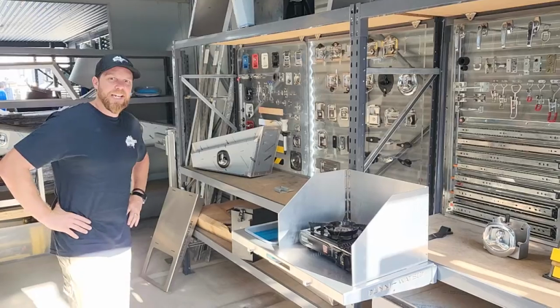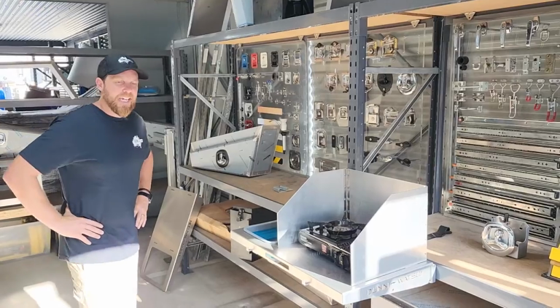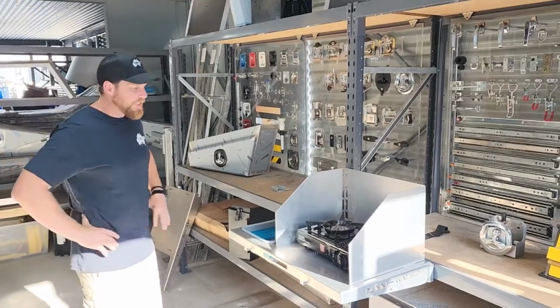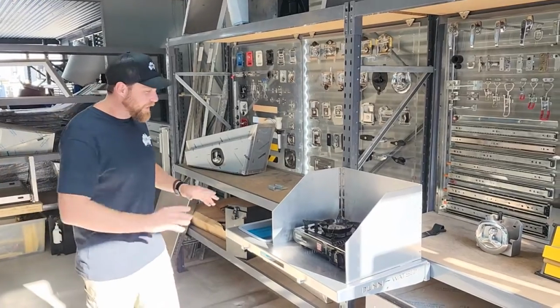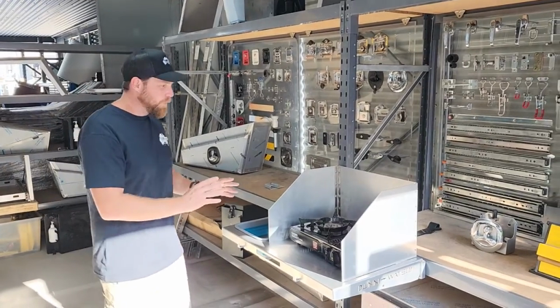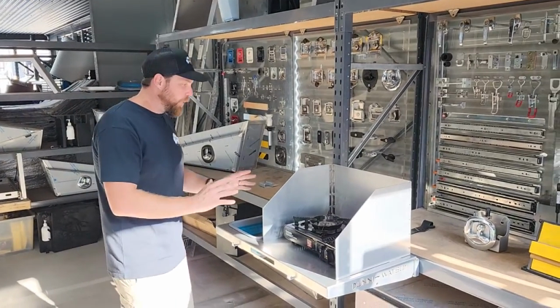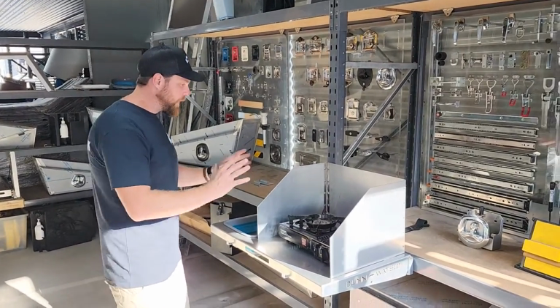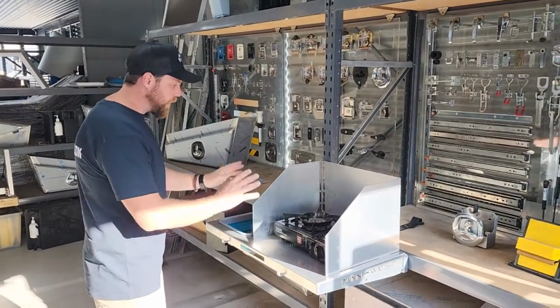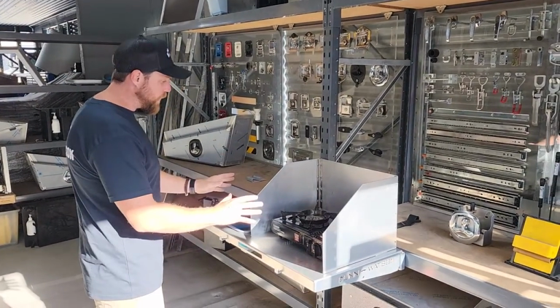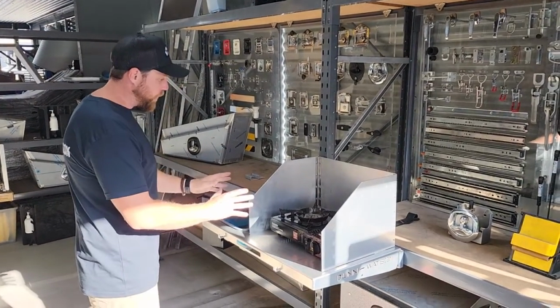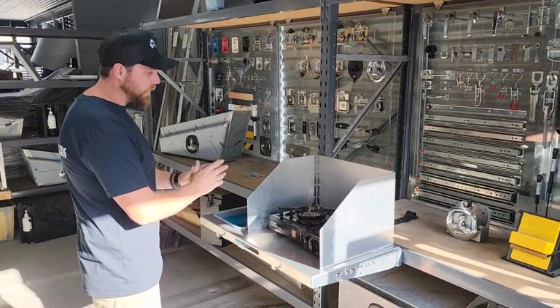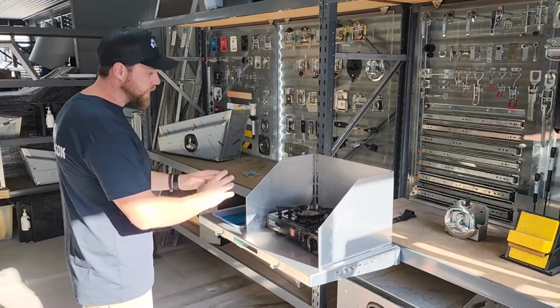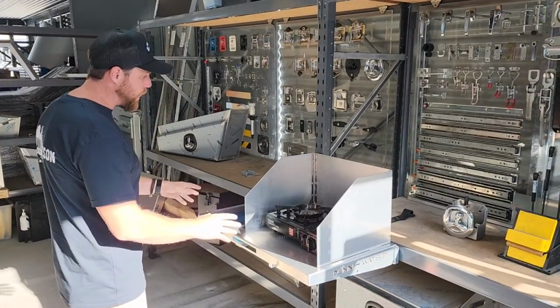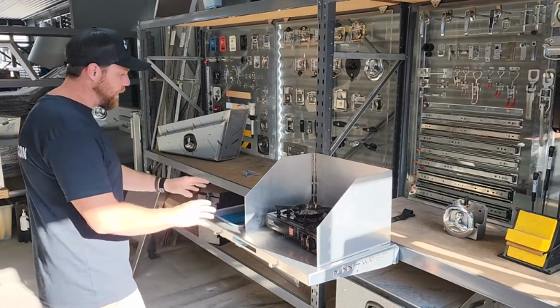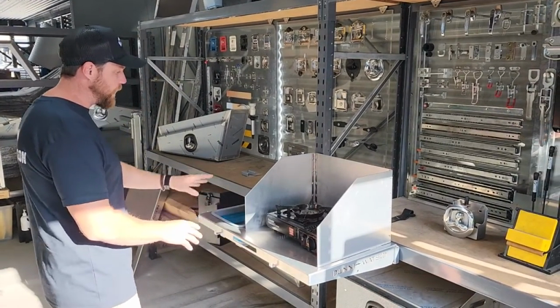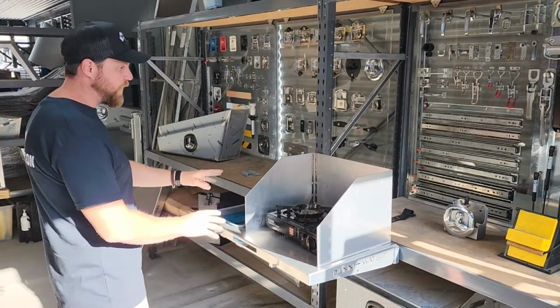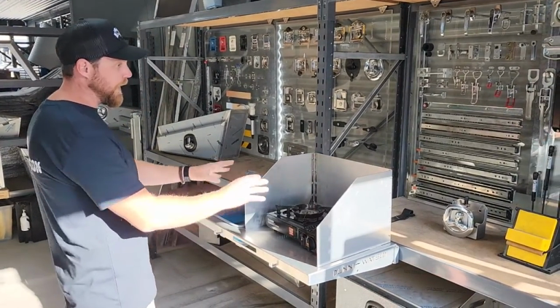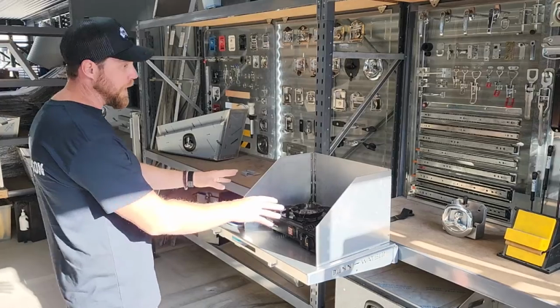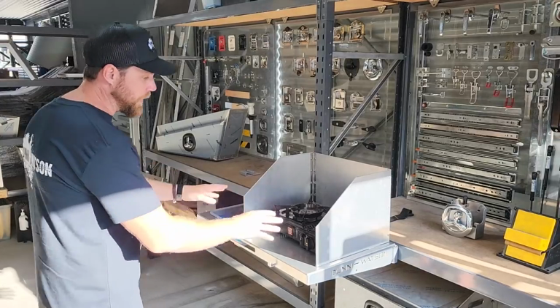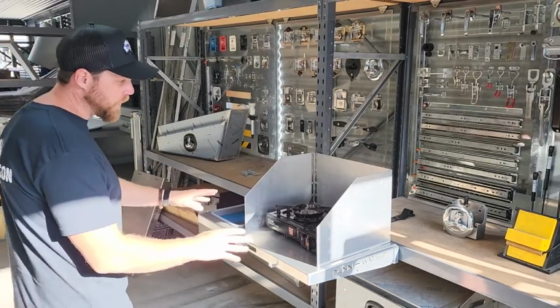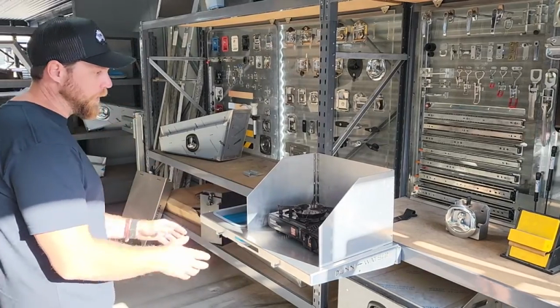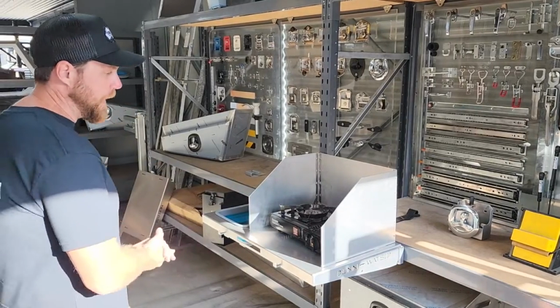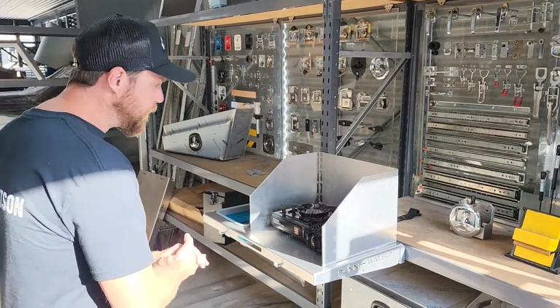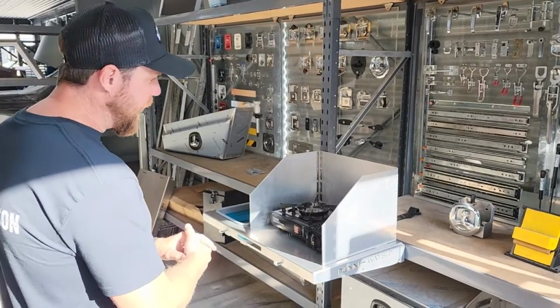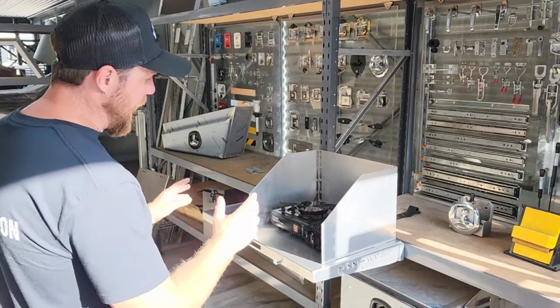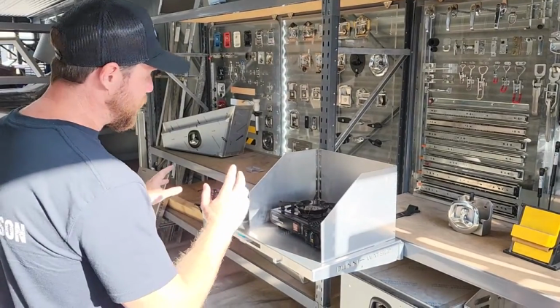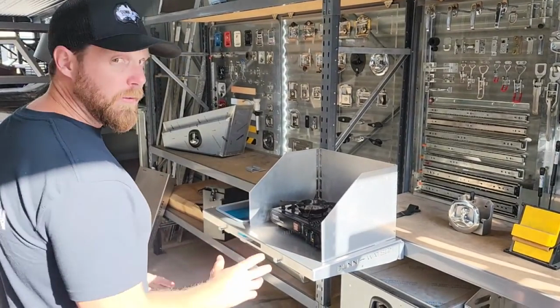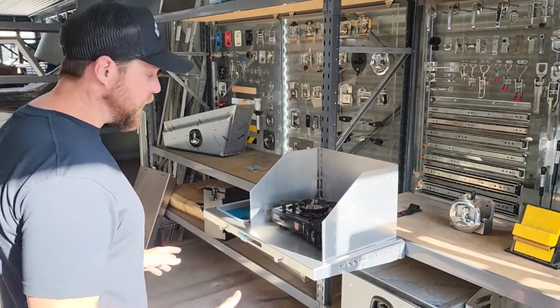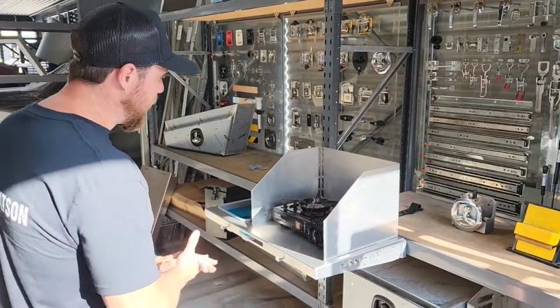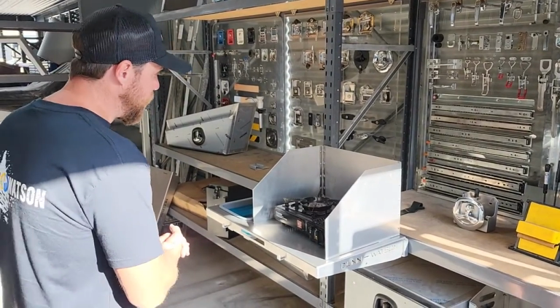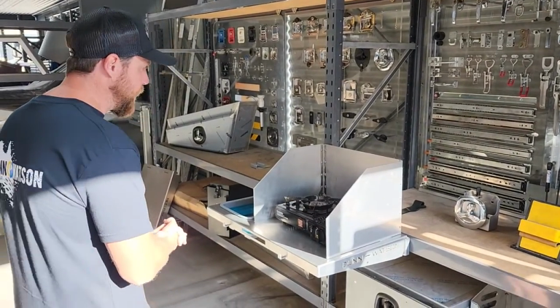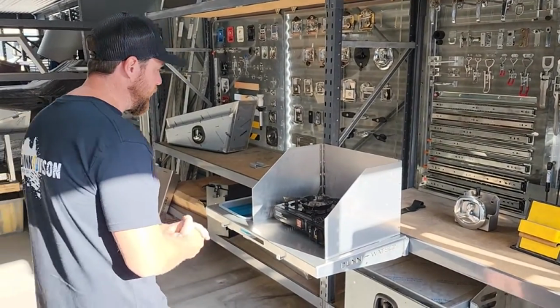Hey guys, Dallas here from Dunham Watson. I'm just going to run you through one of our sideways benches with sink and wind barrier. I've just set one up here and it's going to run through everything that you'd be getting if you ordered one of the kits.